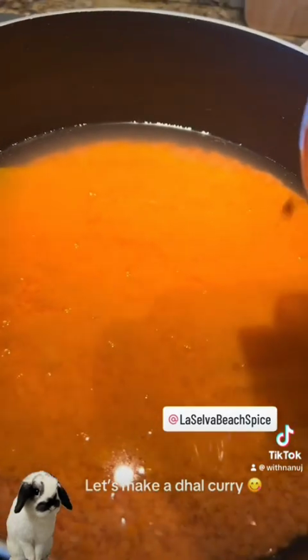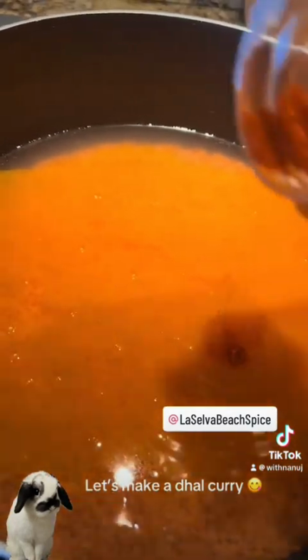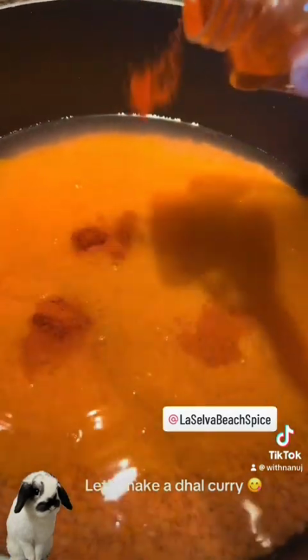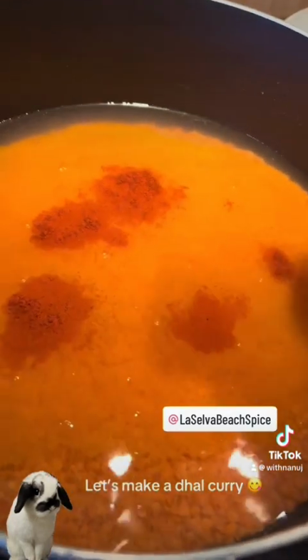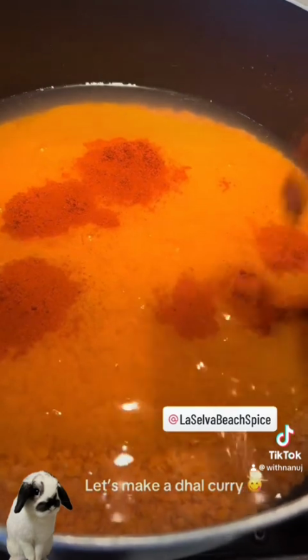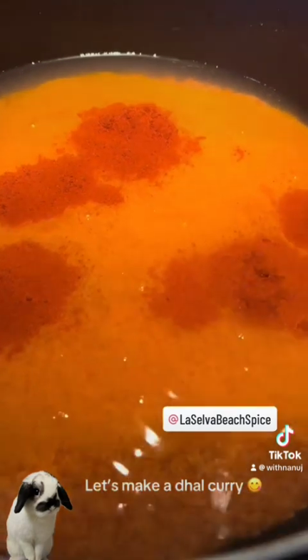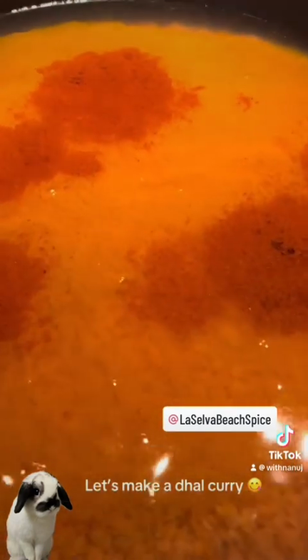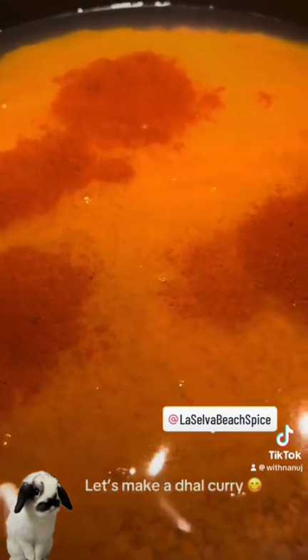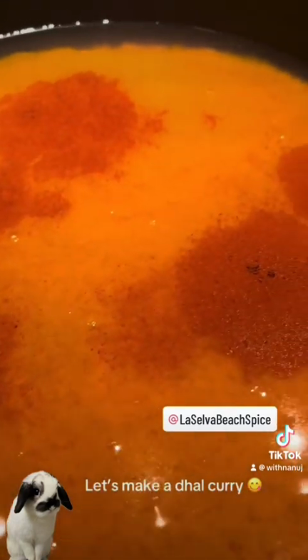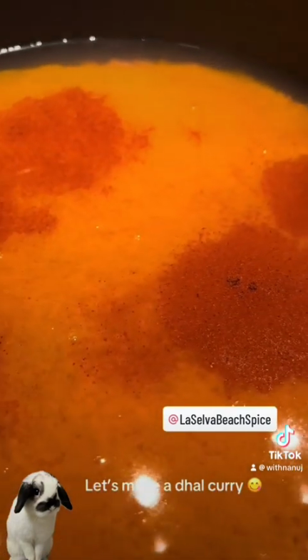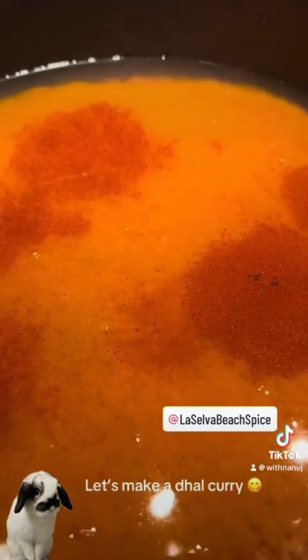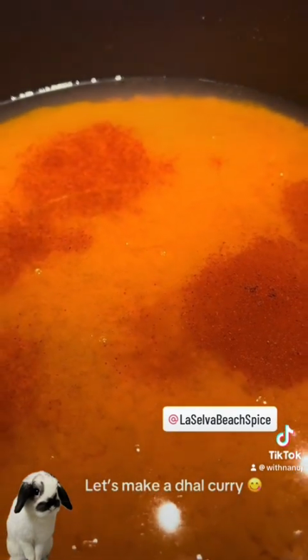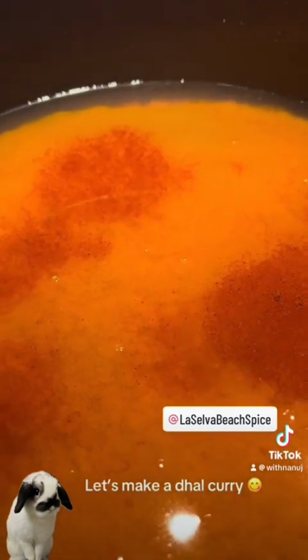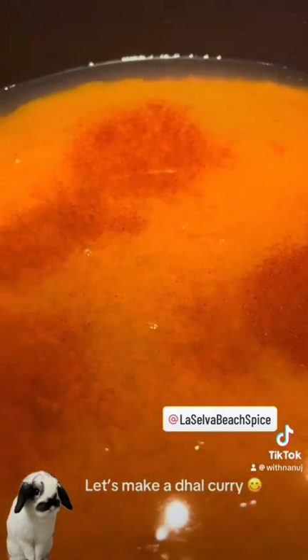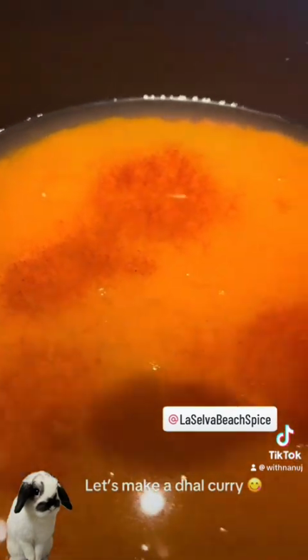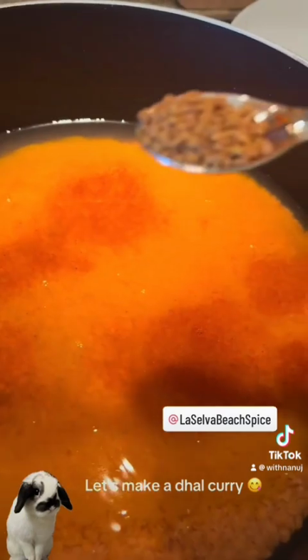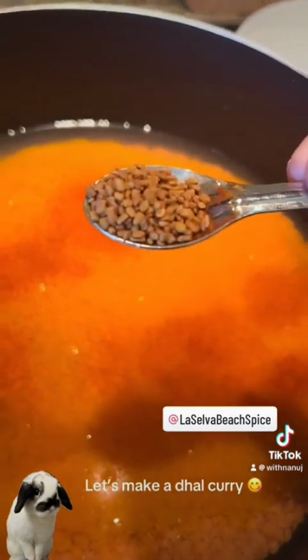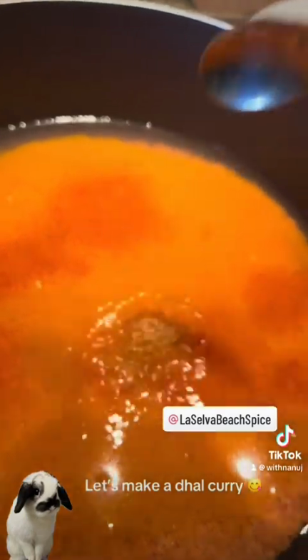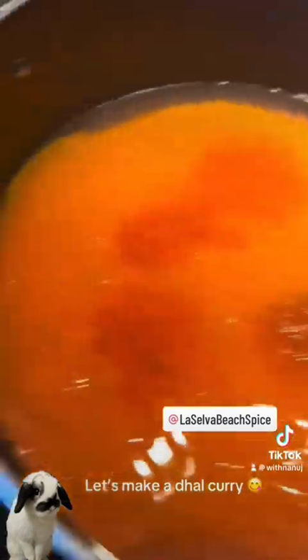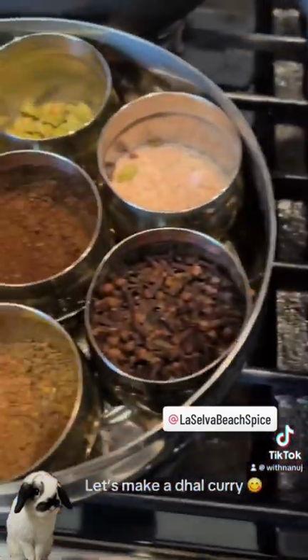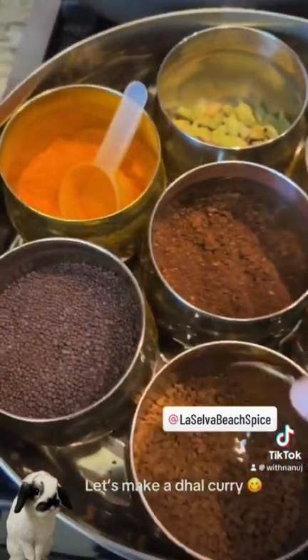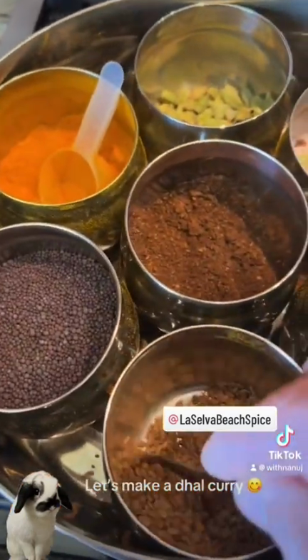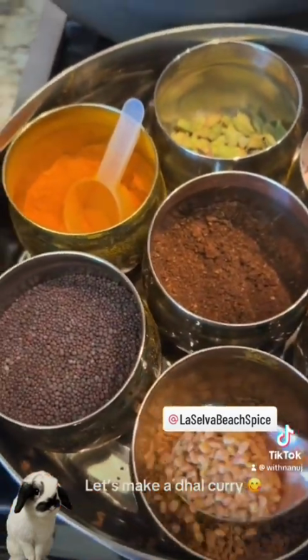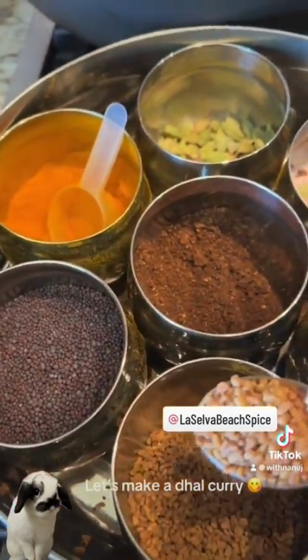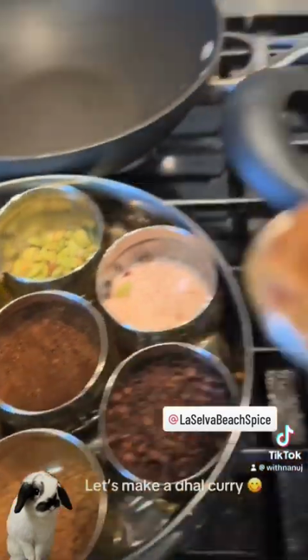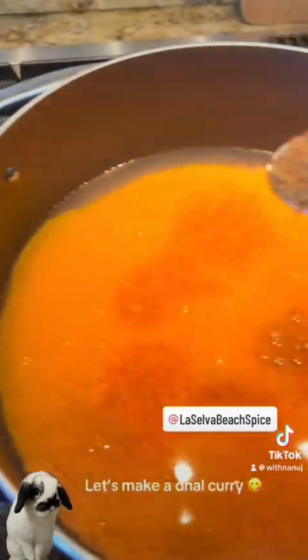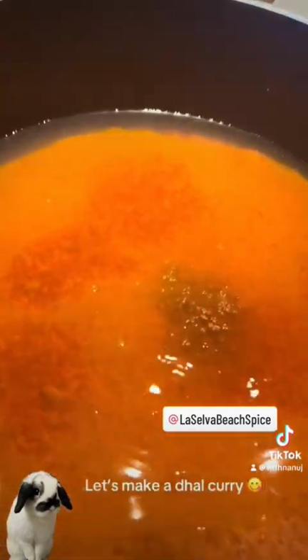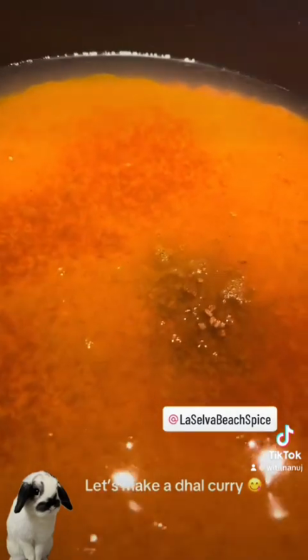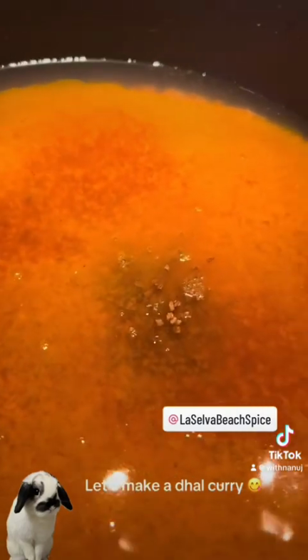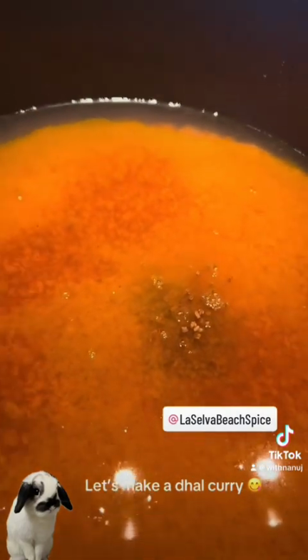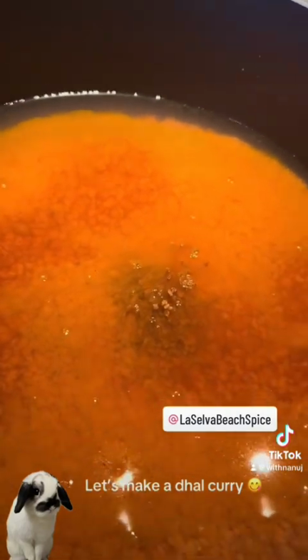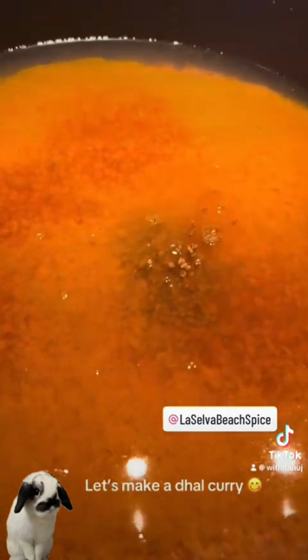I'm going to add the chili powder, and then I'm going to add fenugreek. This is fenugreek — that's my spice bar. I'm going to add some fenugreek in there, and we are going to cook this.